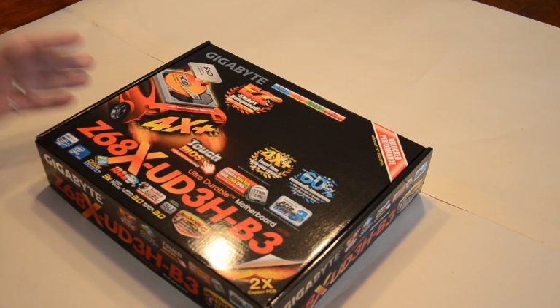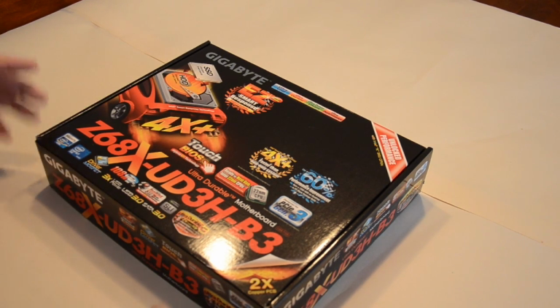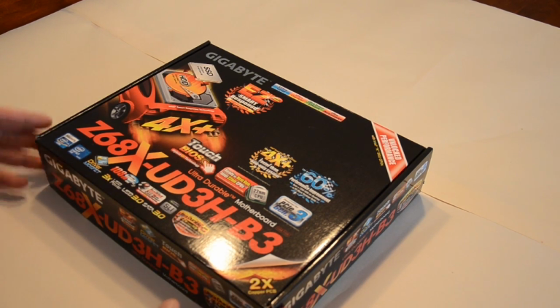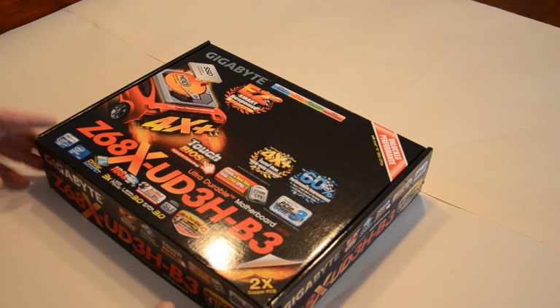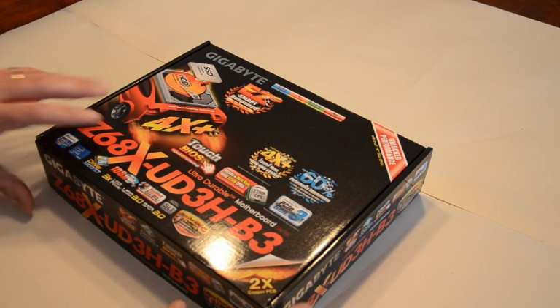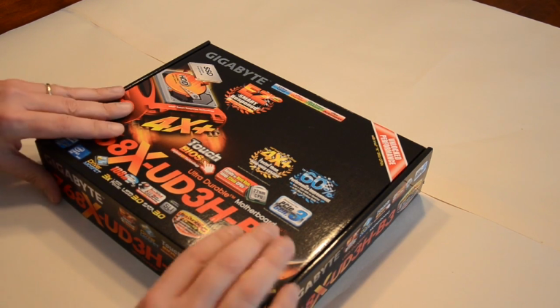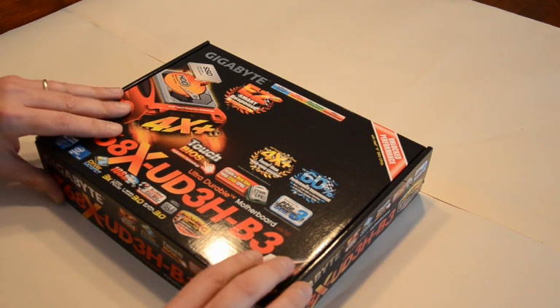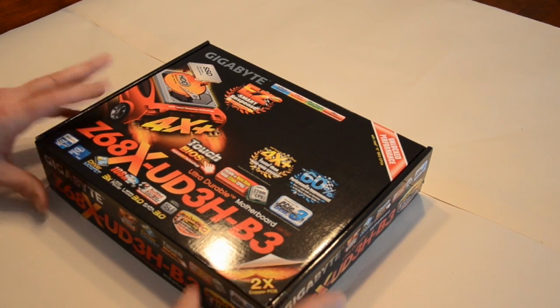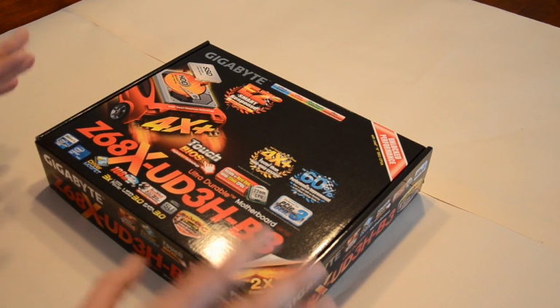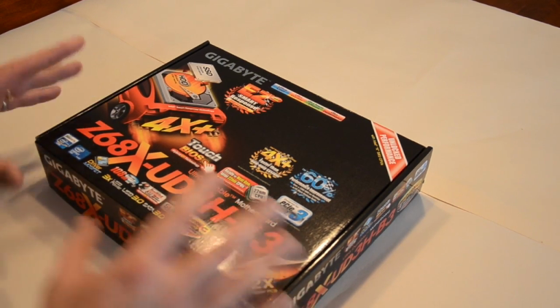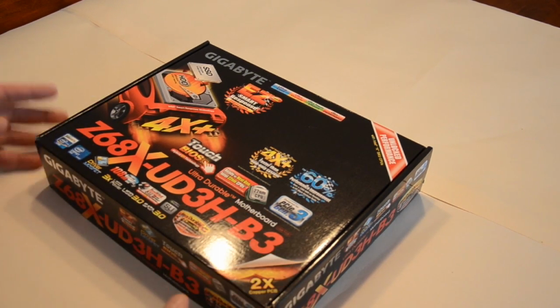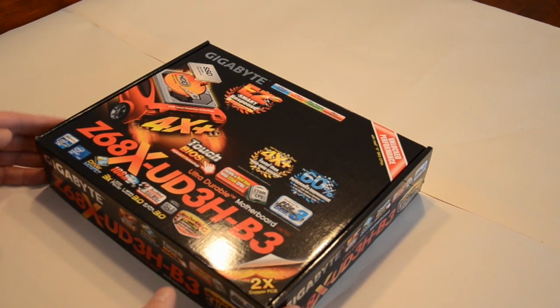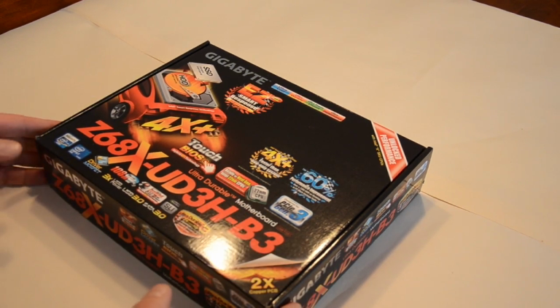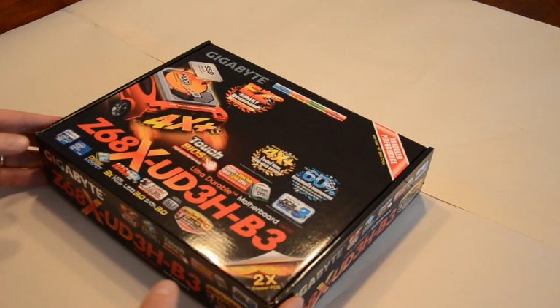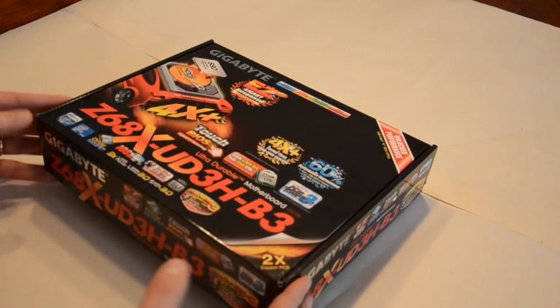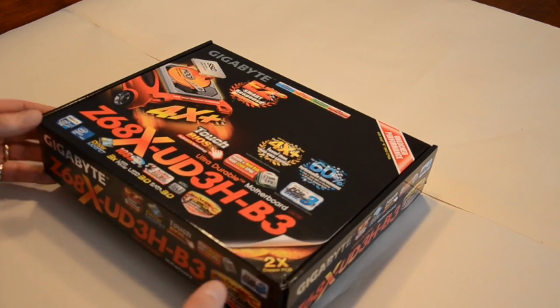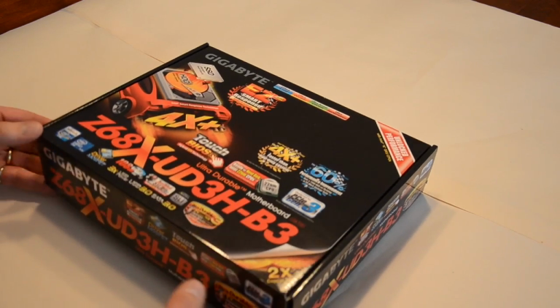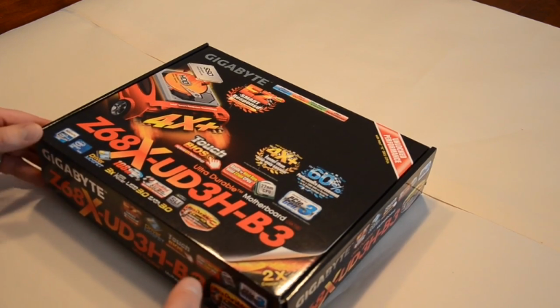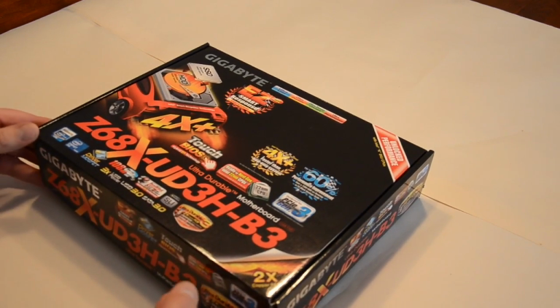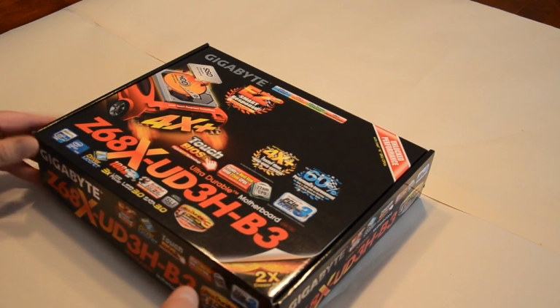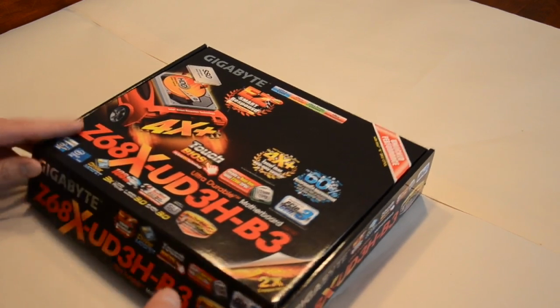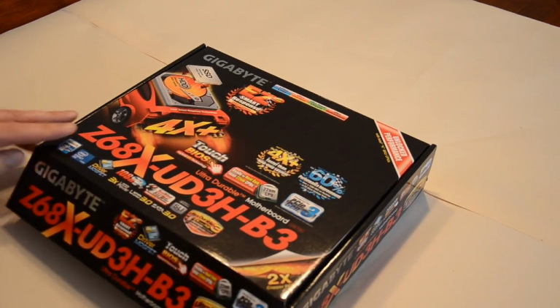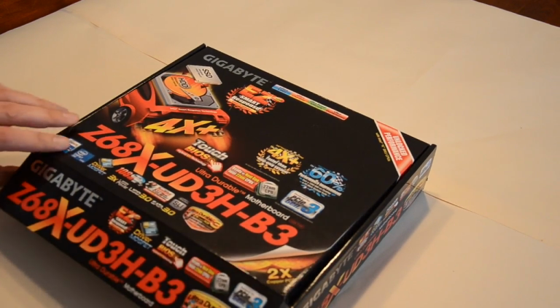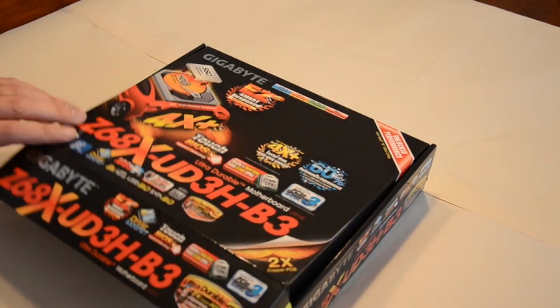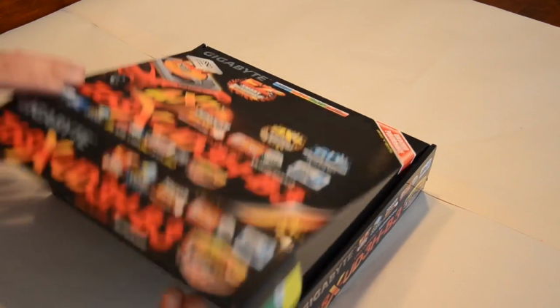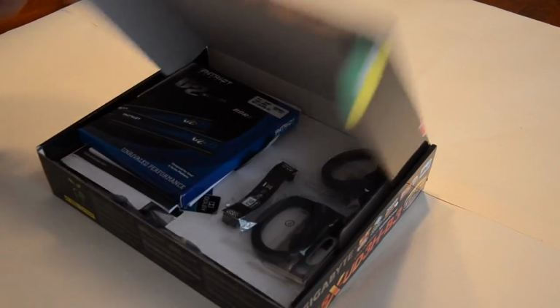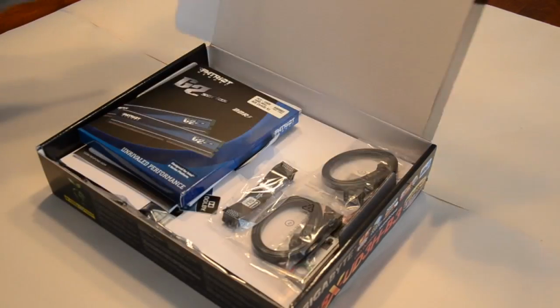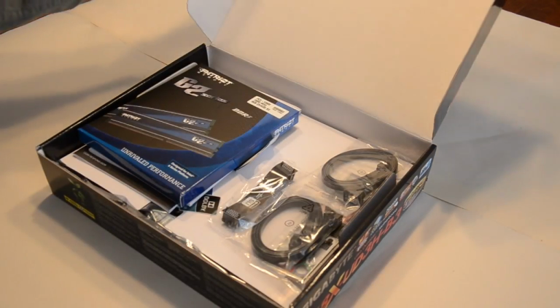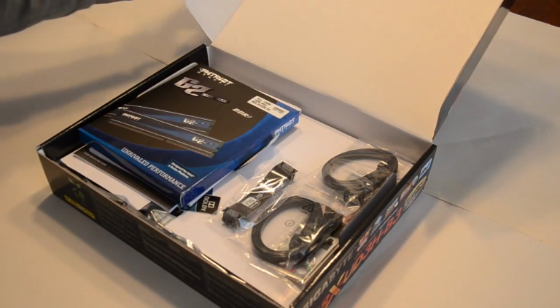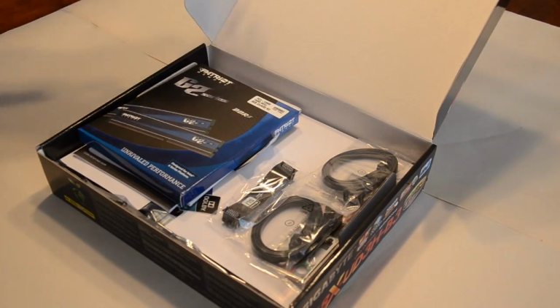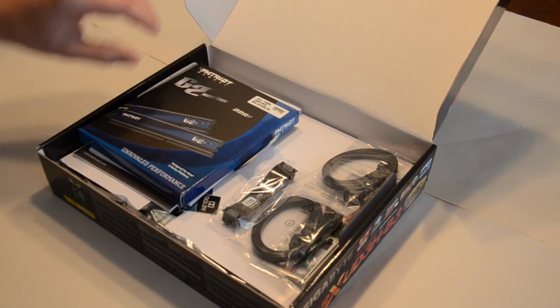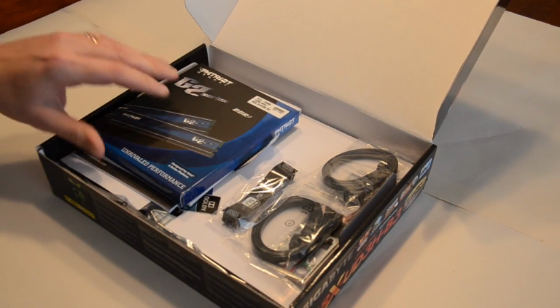So let's take a look at it. Lots of icons on the top — not the most pretty box. I'll go inside.